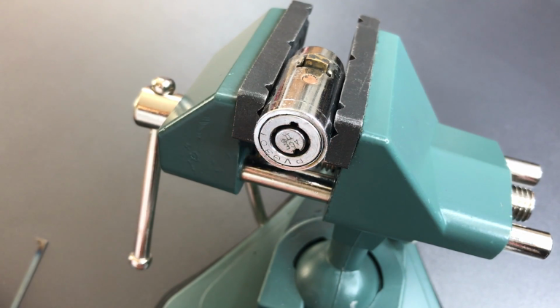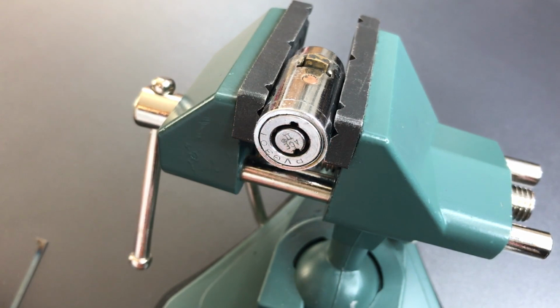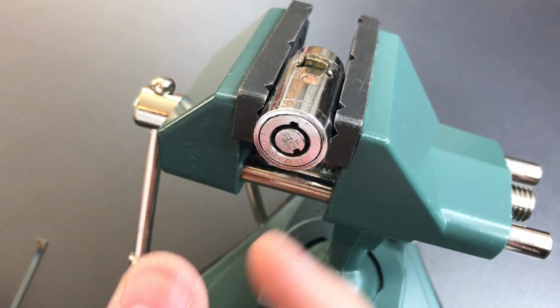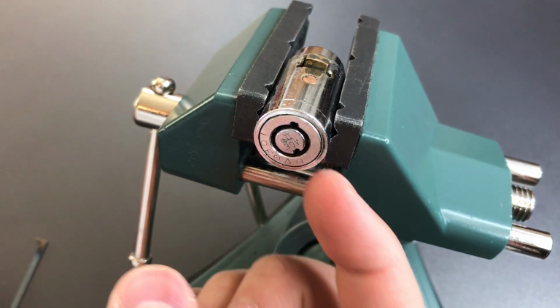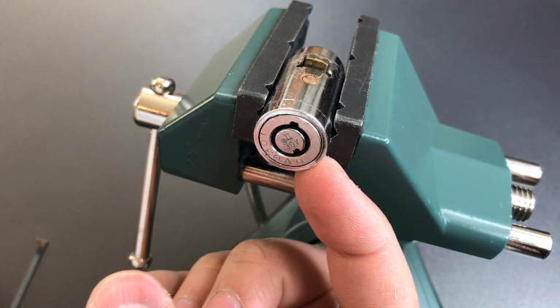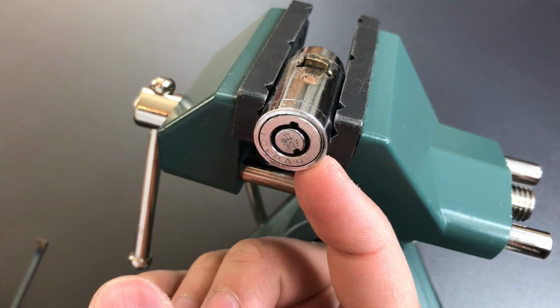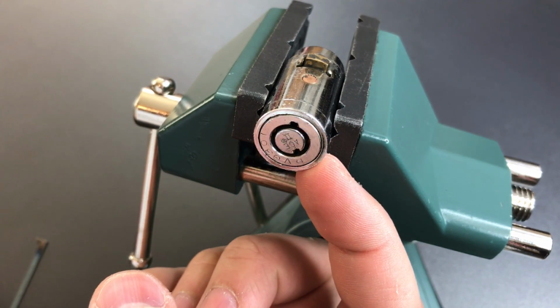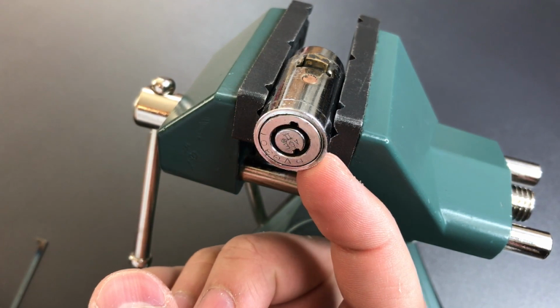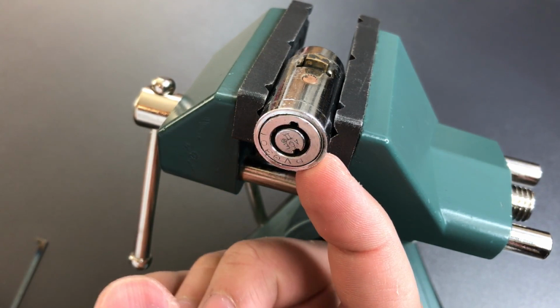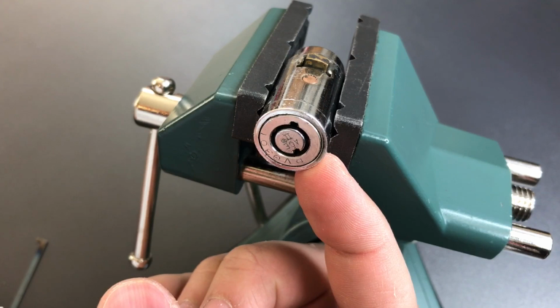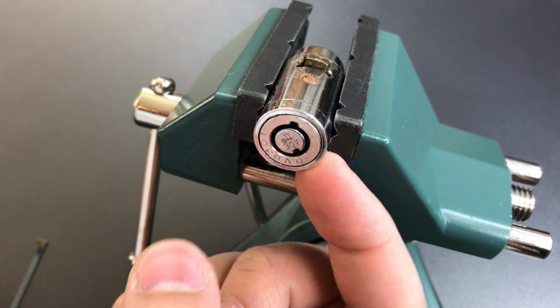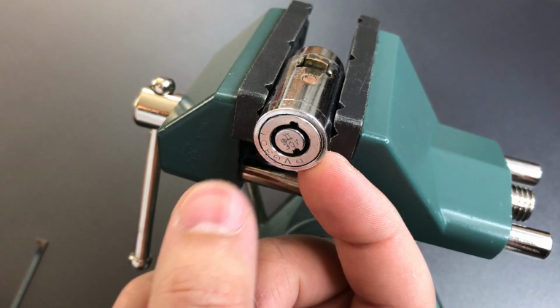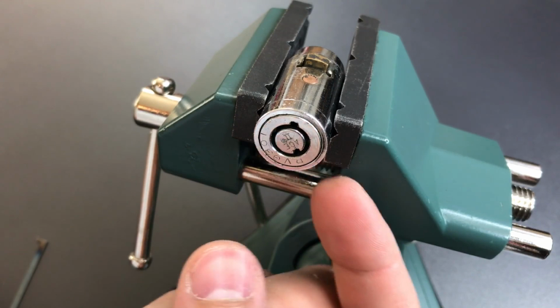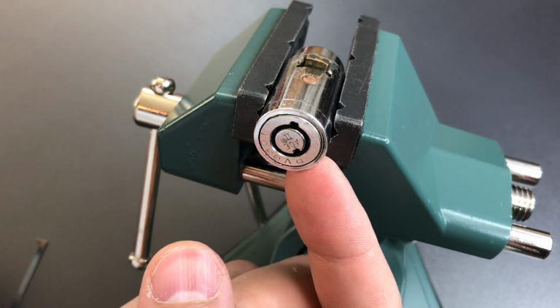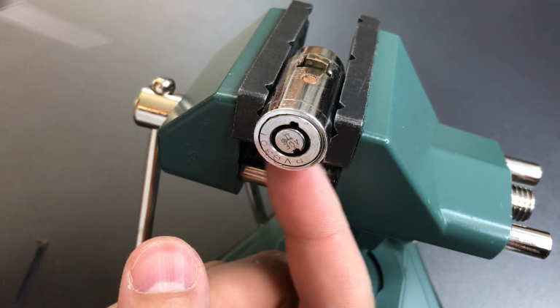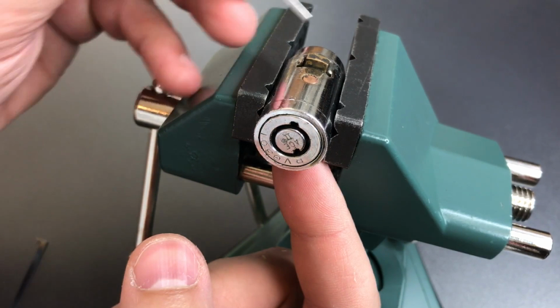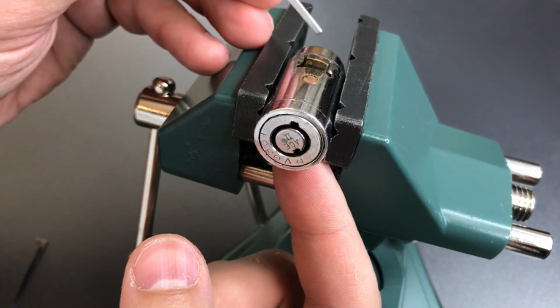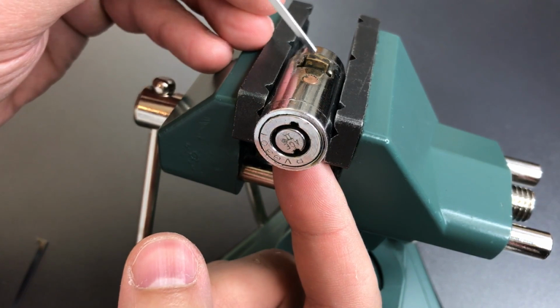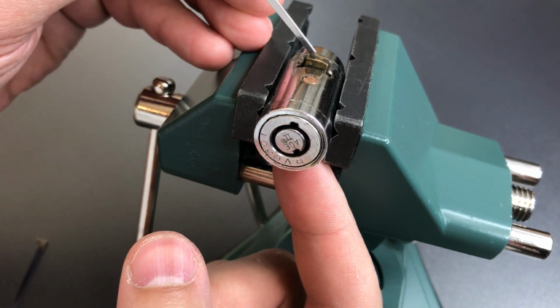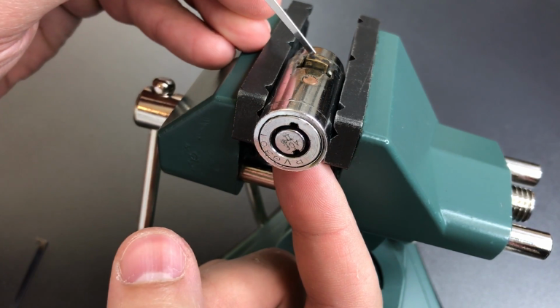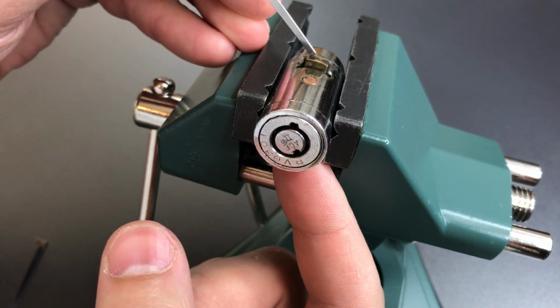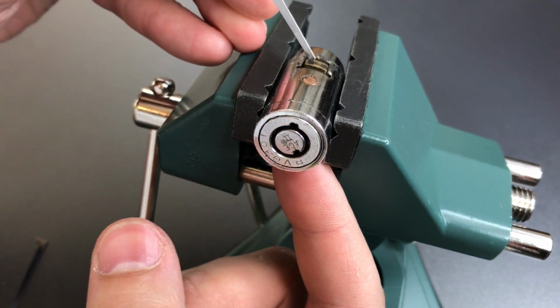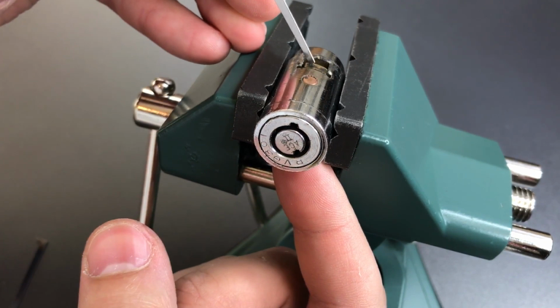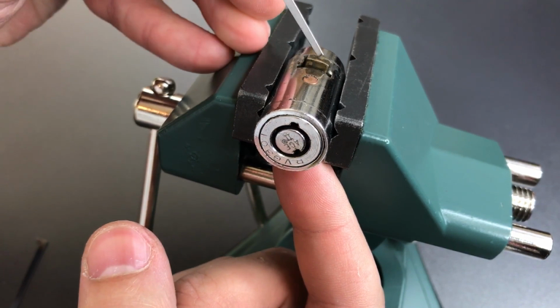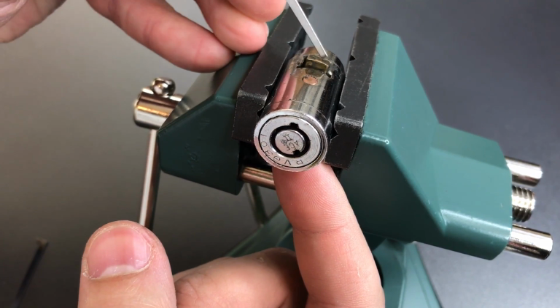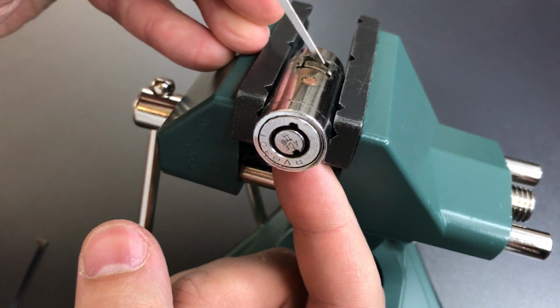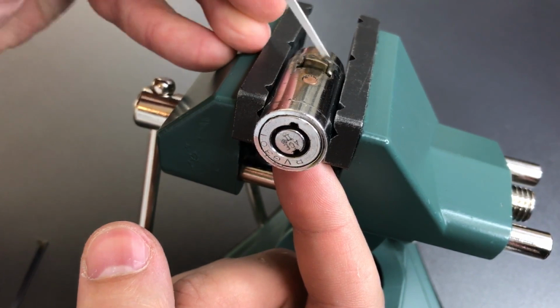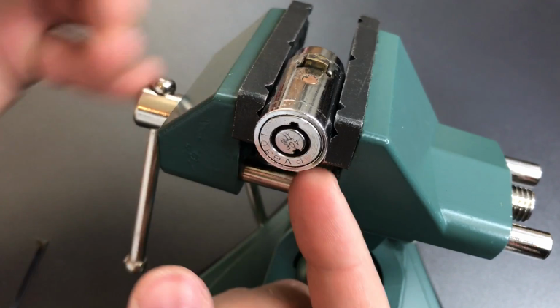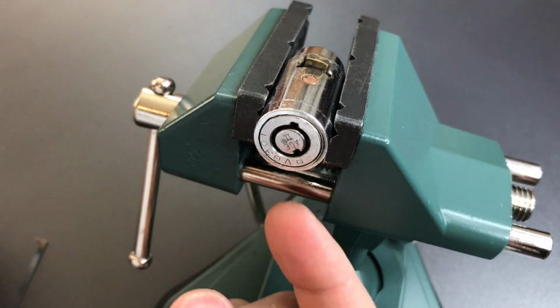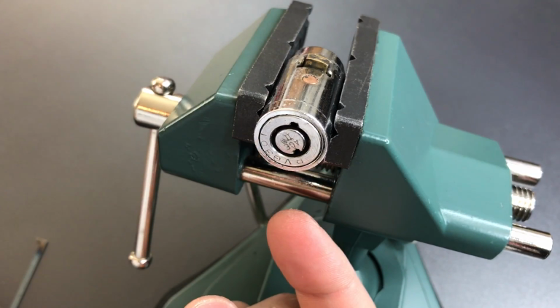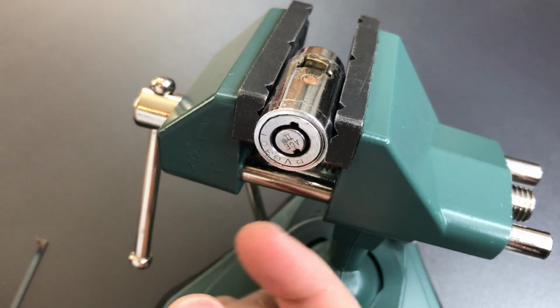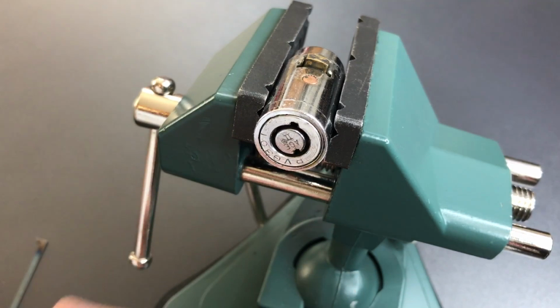To actually remove this core from the T-handle device, you actually have to take it apart and manually press this down. That's why you don't see this retracted all the way.